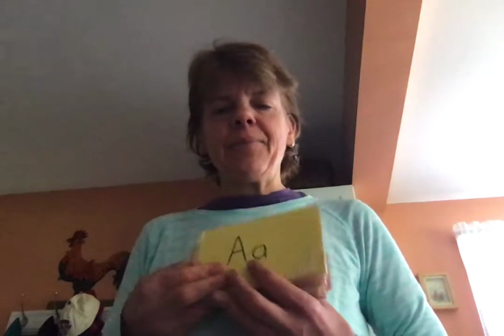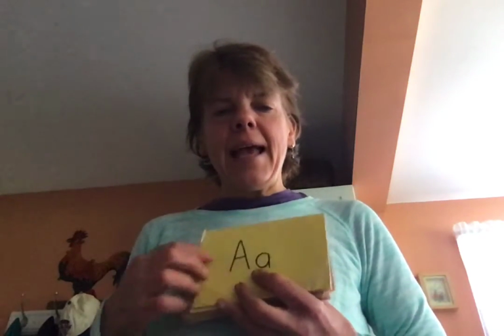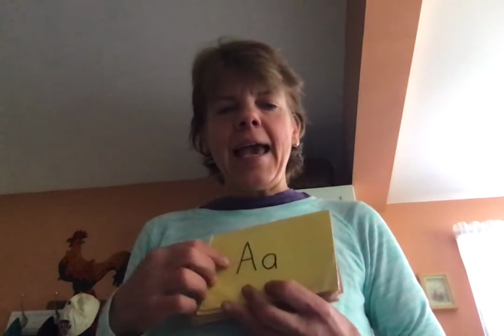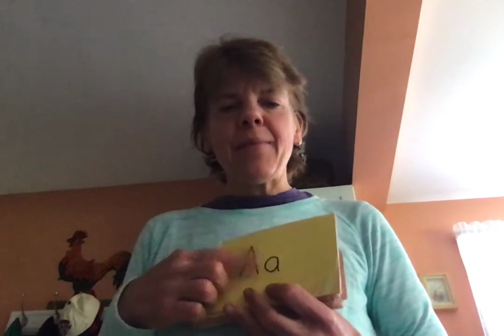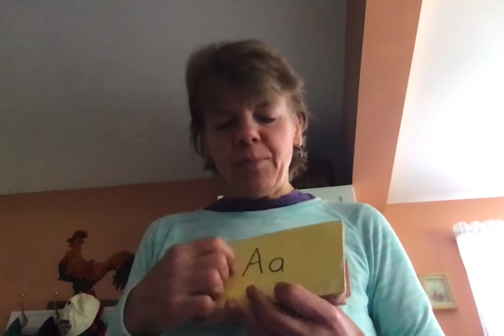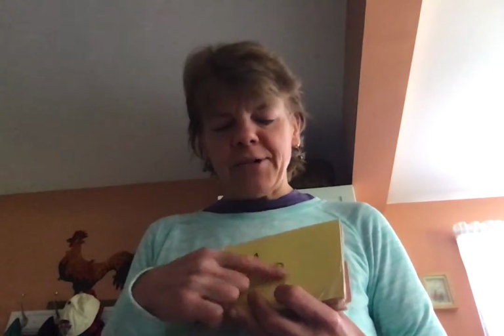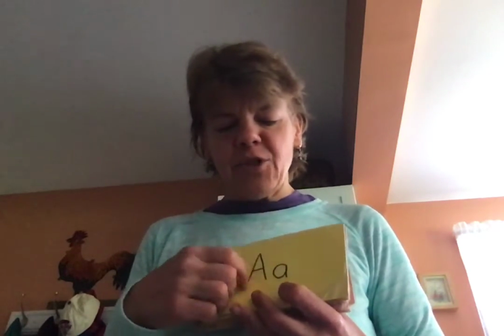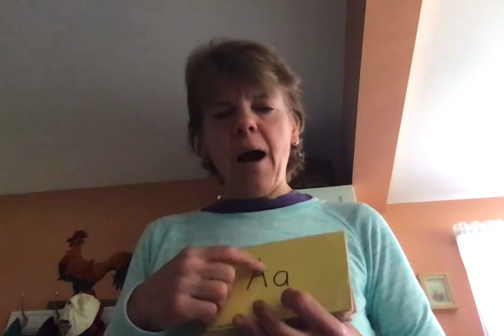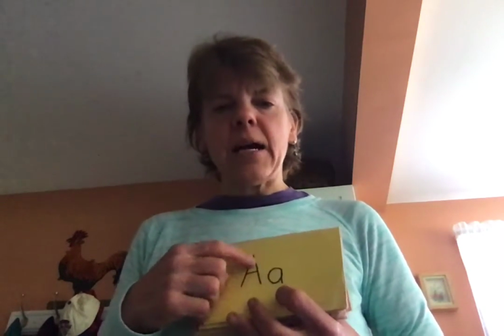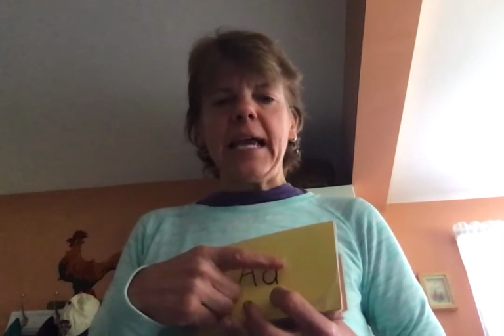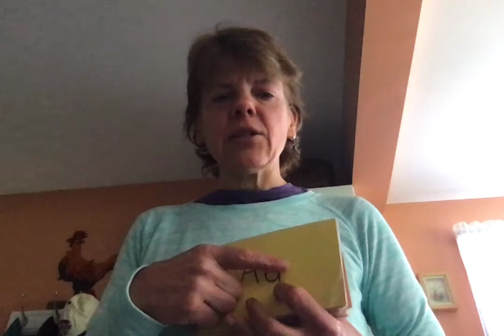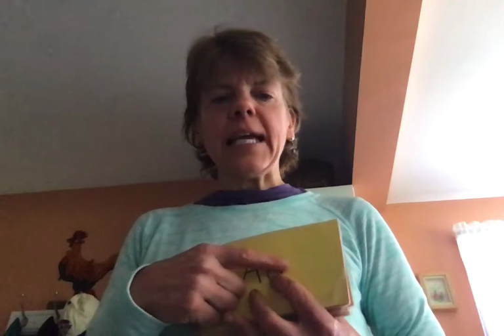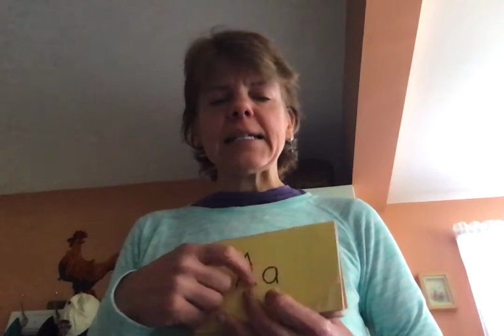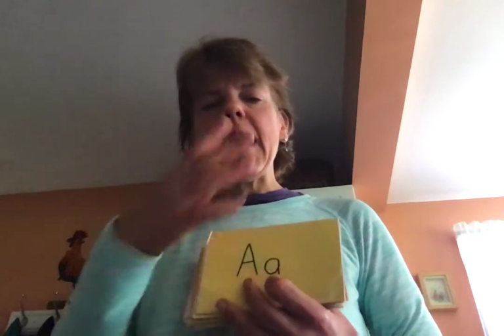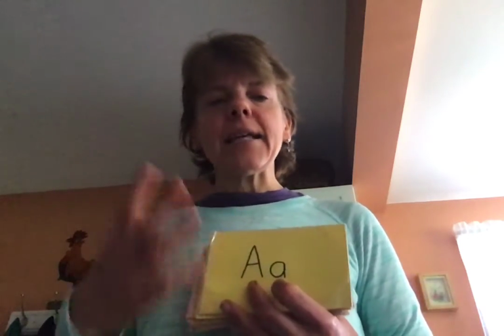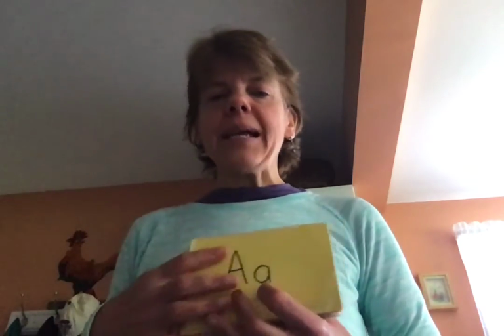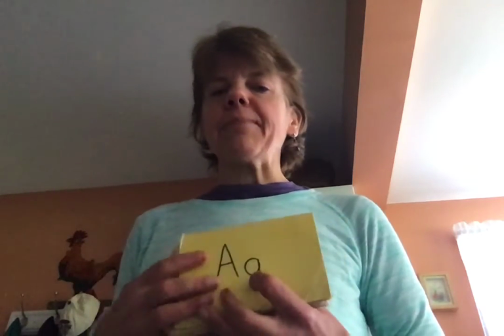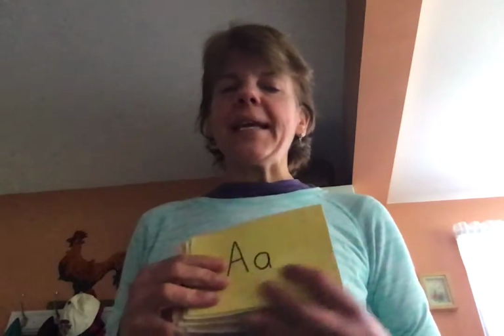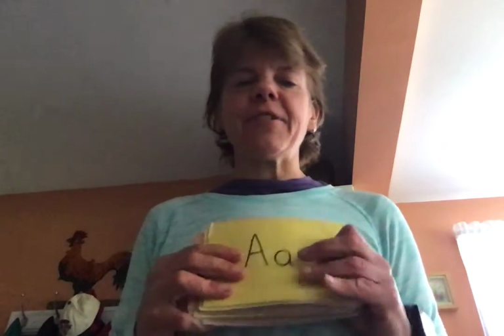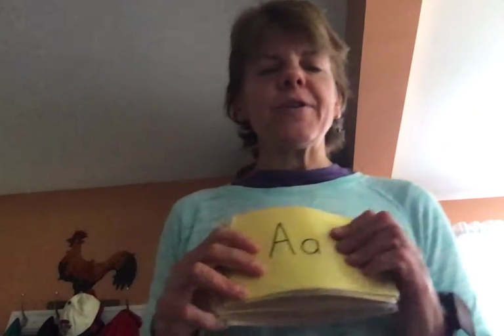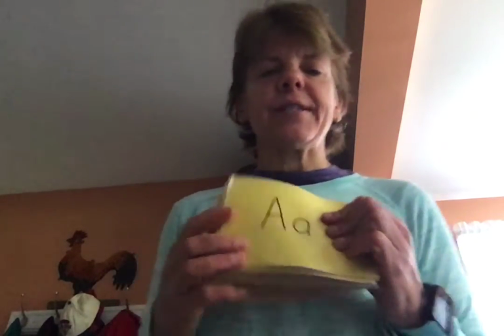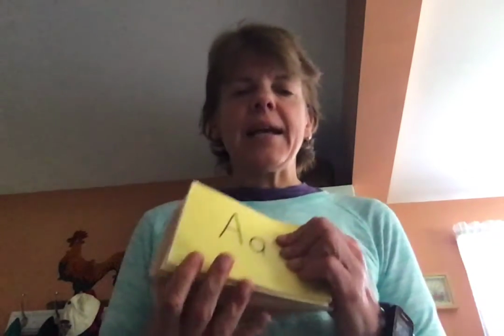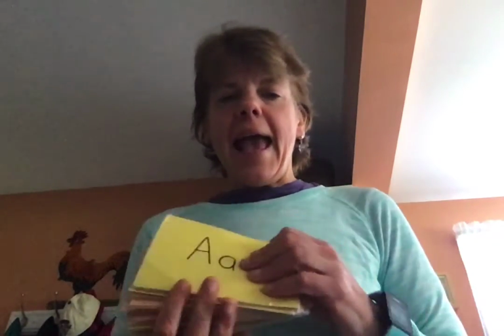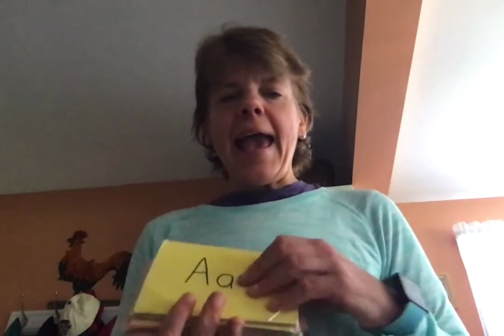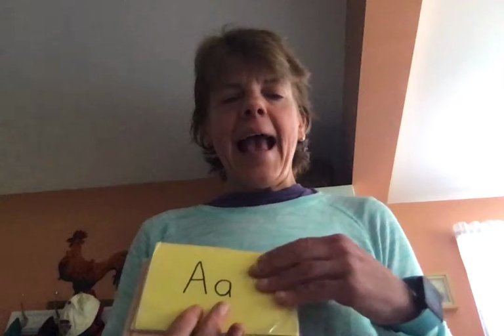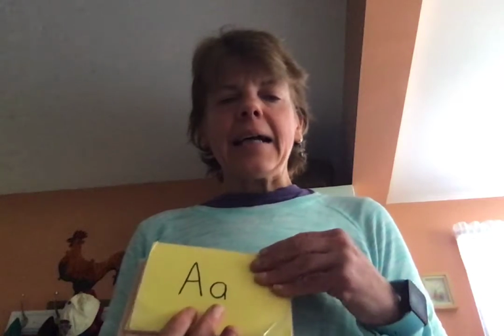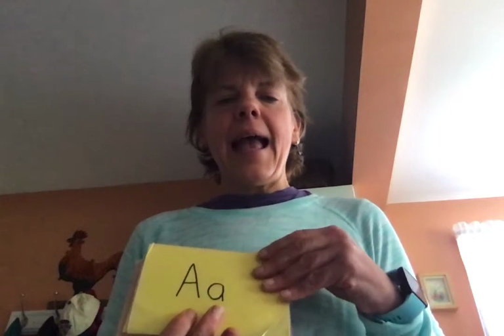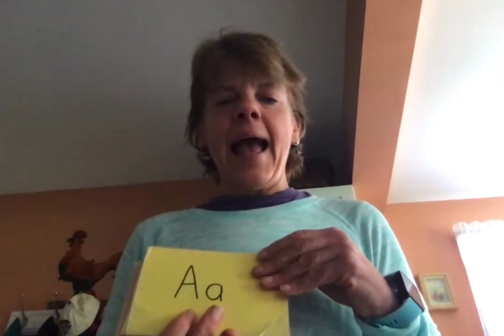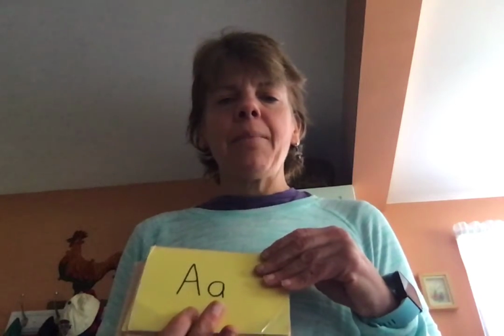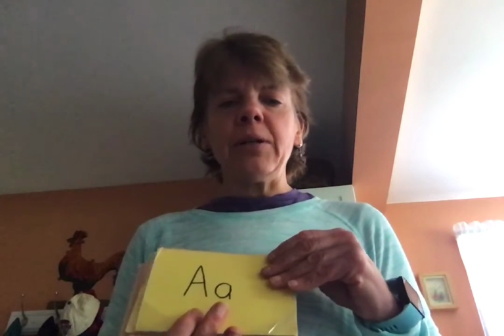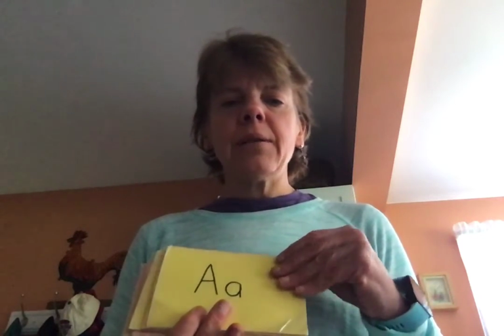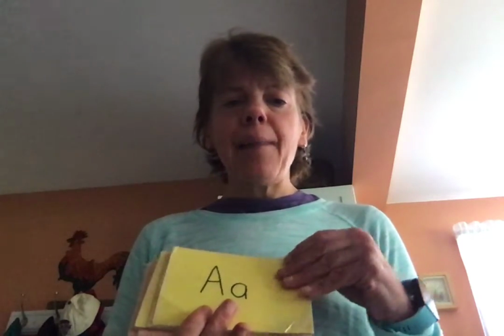A. Remember, letters have two parts — the uppercase and the lowercase — and they get all mixed up to make different words. A. Ah. Apple.